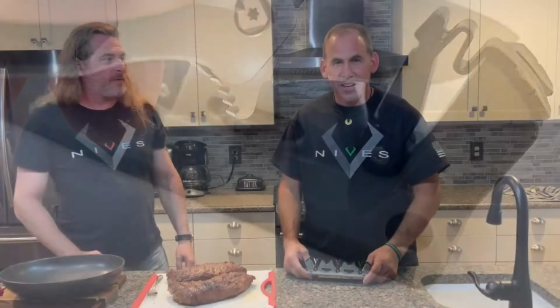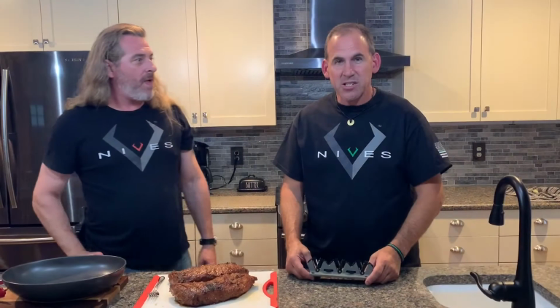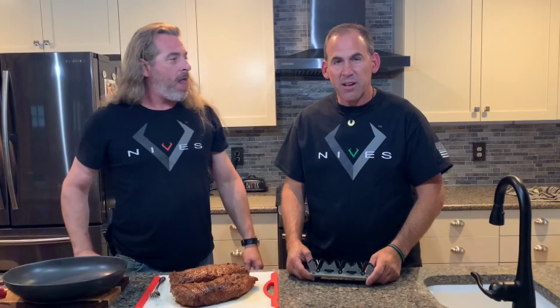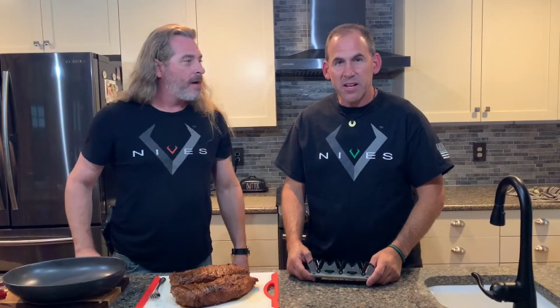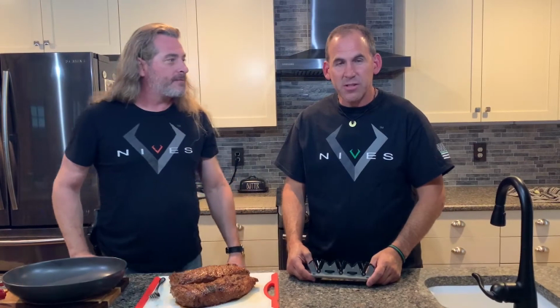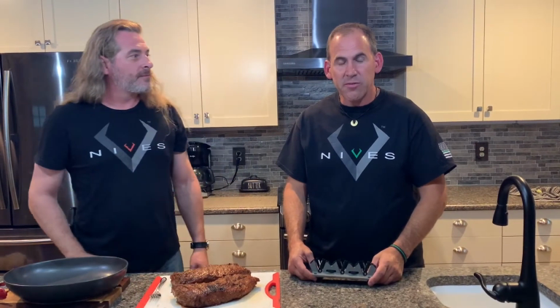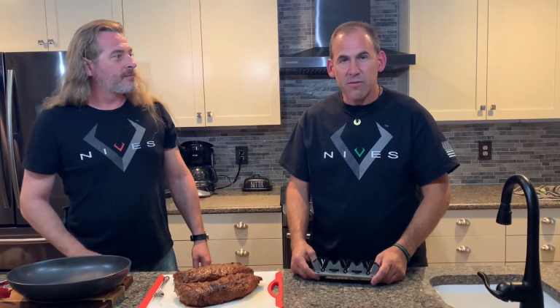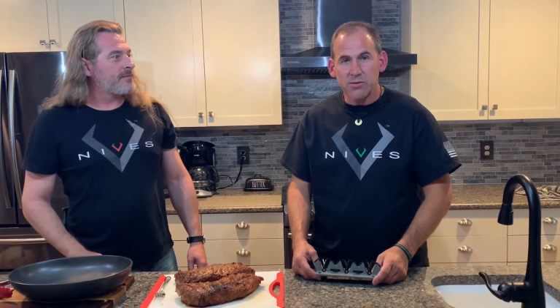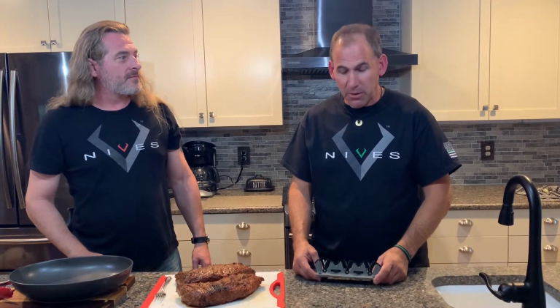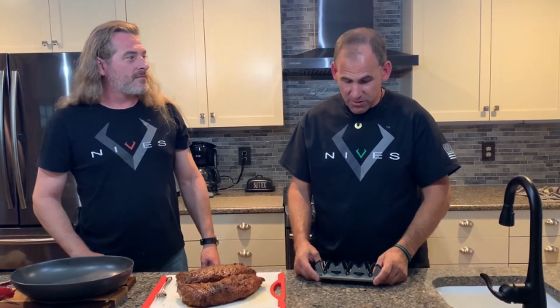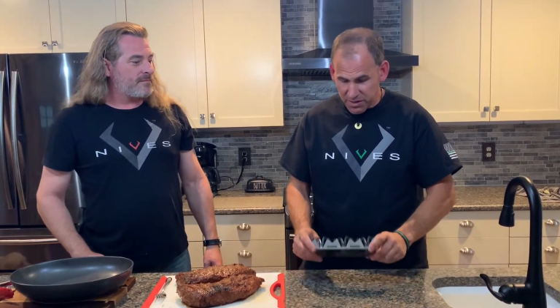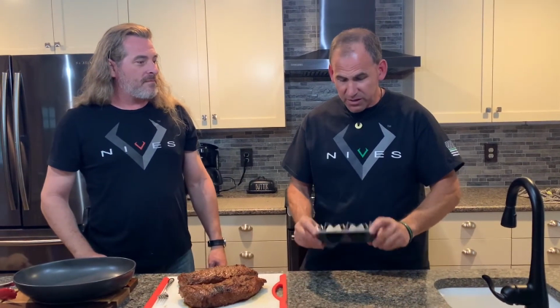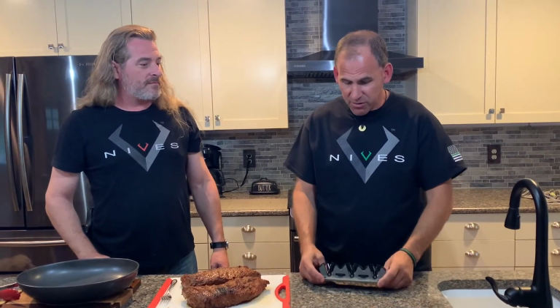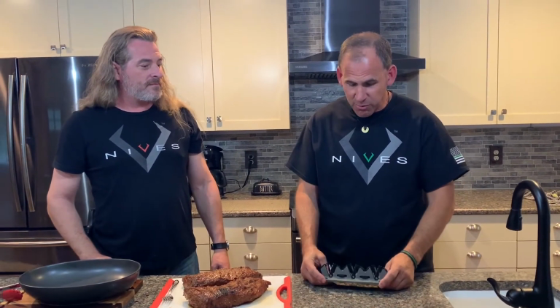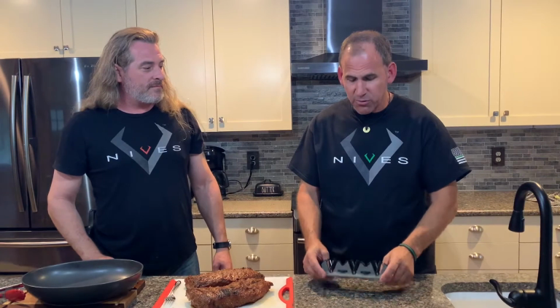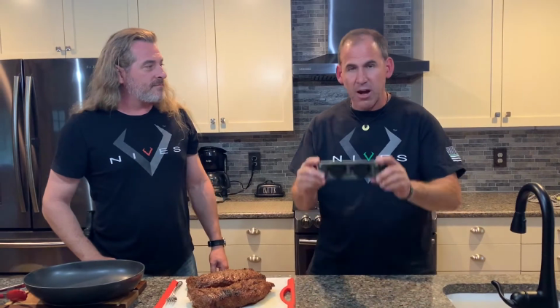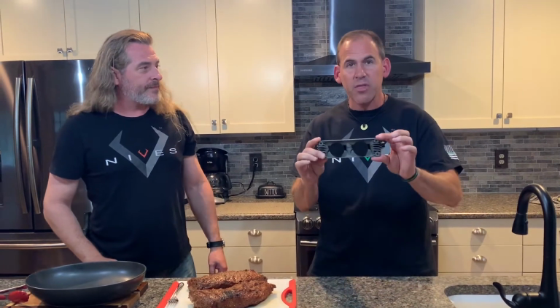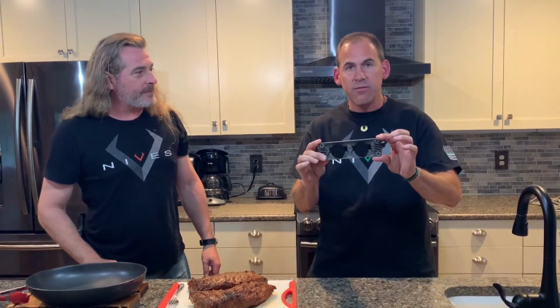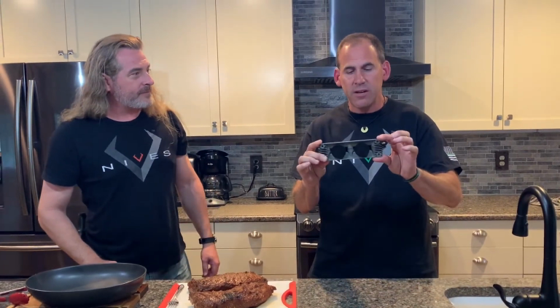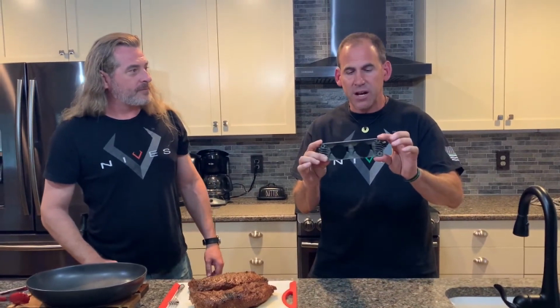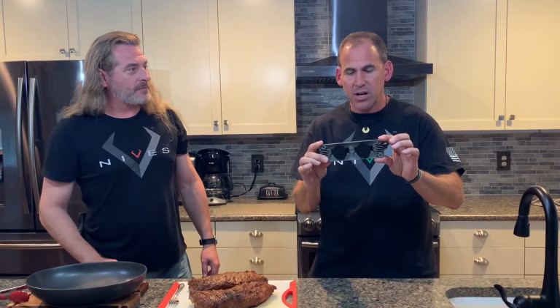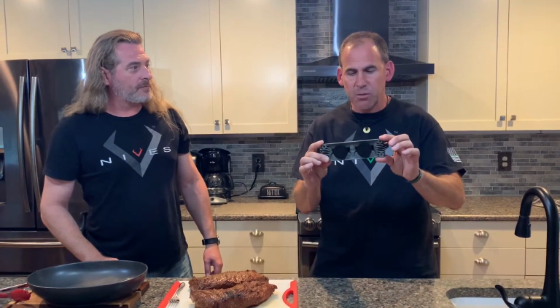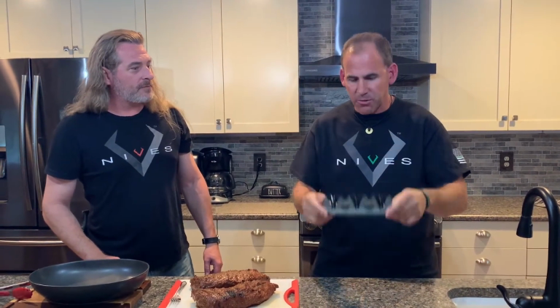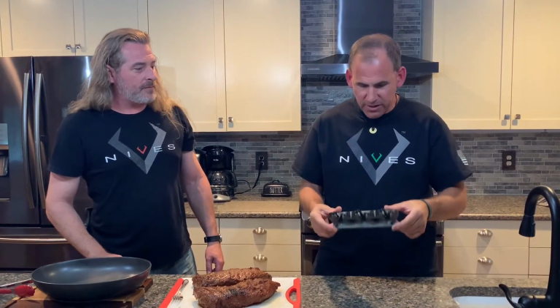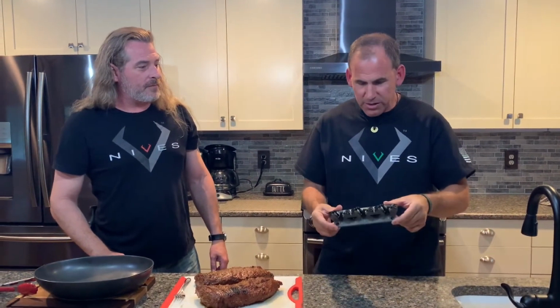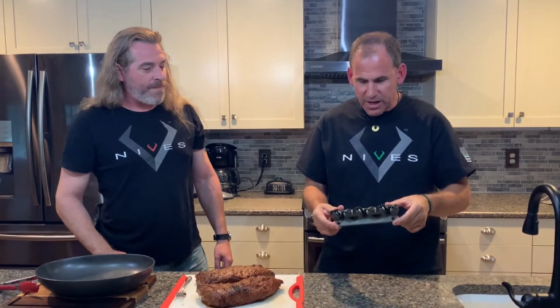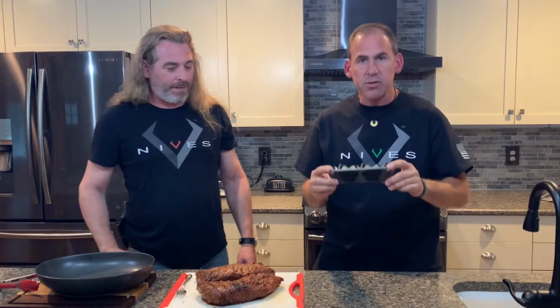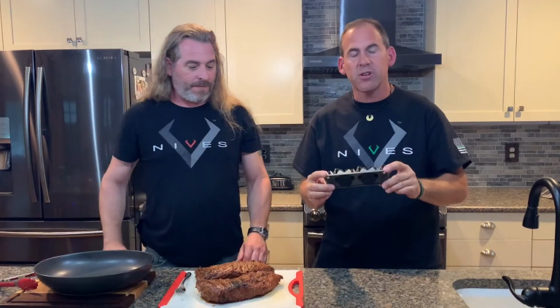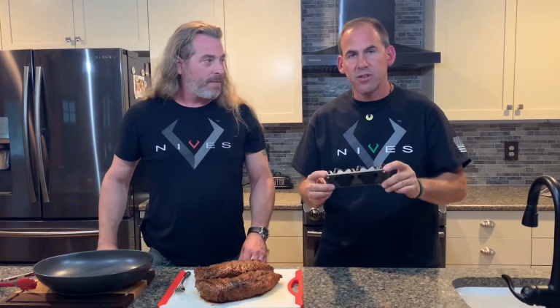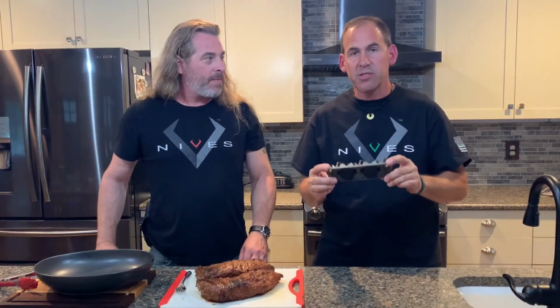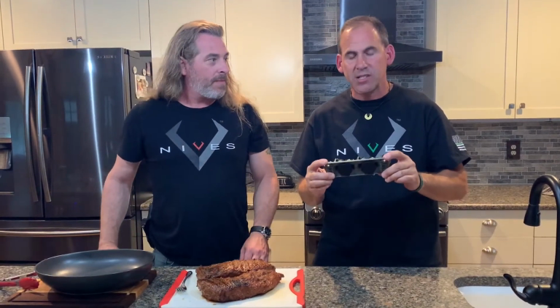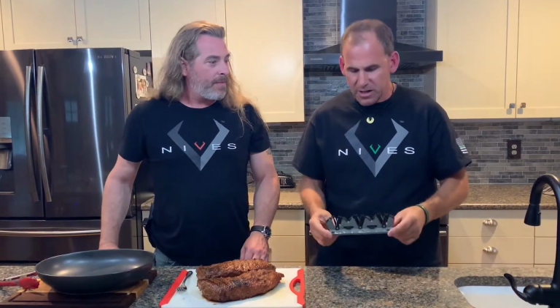Hey guys, I'm here with Mike Vellekamp, CEO and founder of V-Knives, and my partner on the Thin Green Line Trailblazer. We've got a cool new product, the 3V V-Knives Triple Sharpener, that we're going to use tonight to do some kitchen cutlery touch-ups that drastically need it.